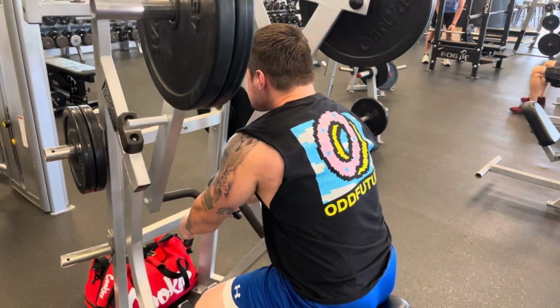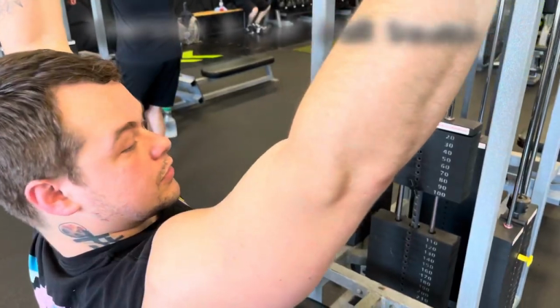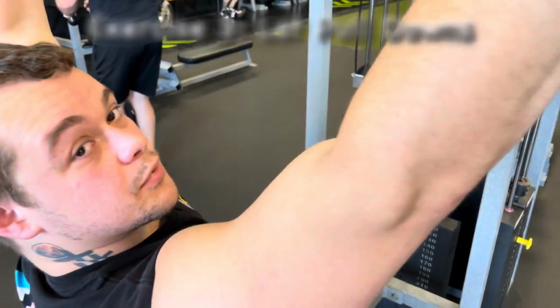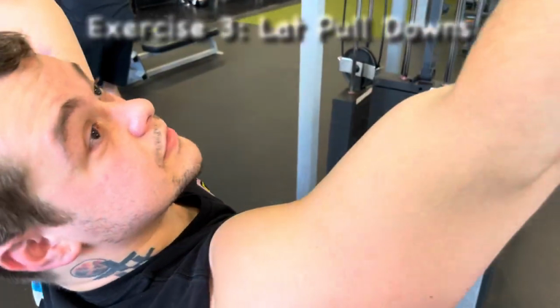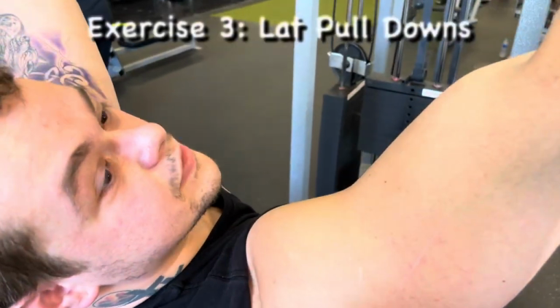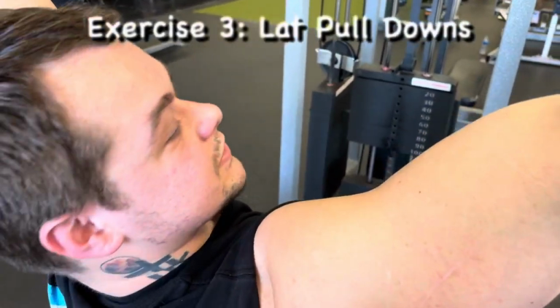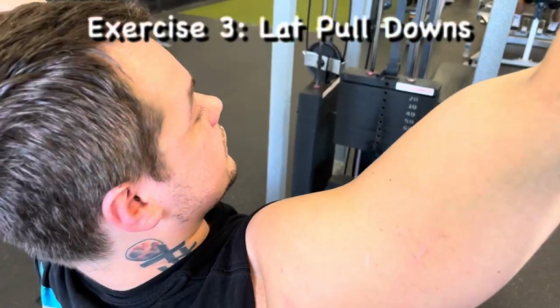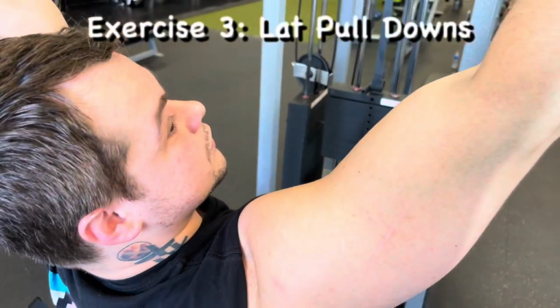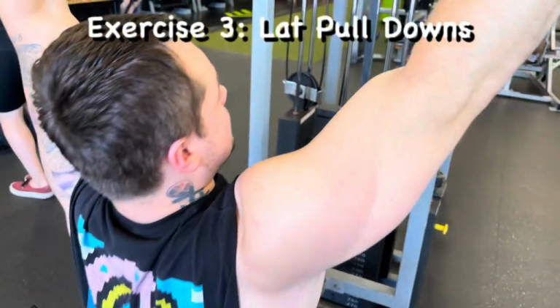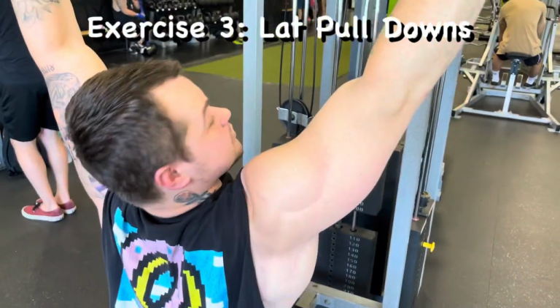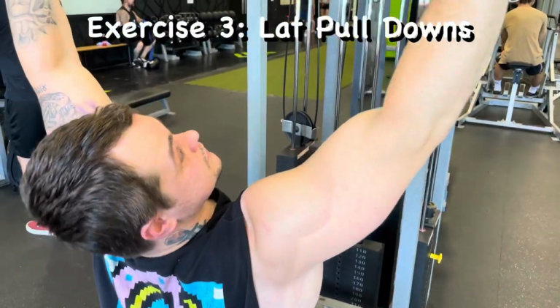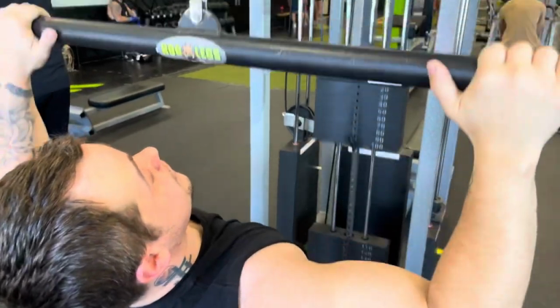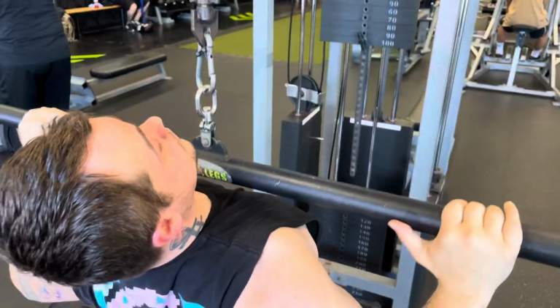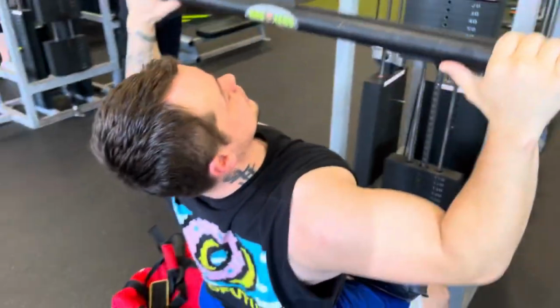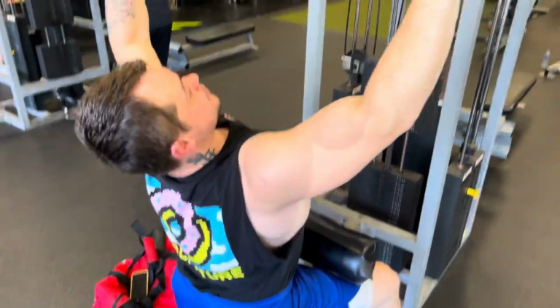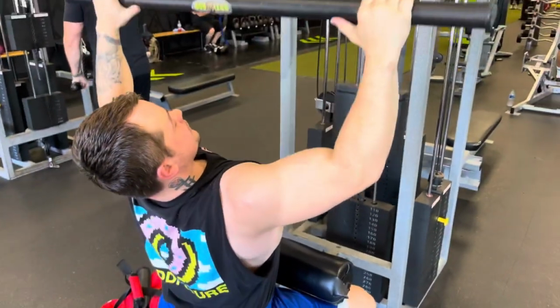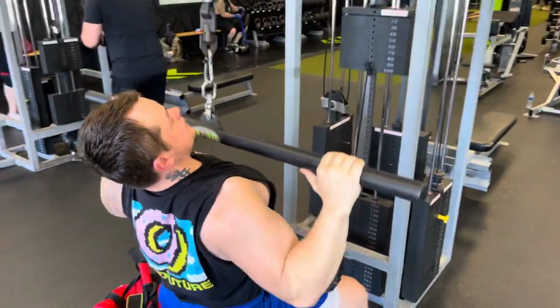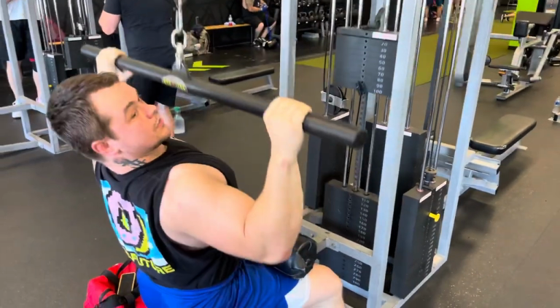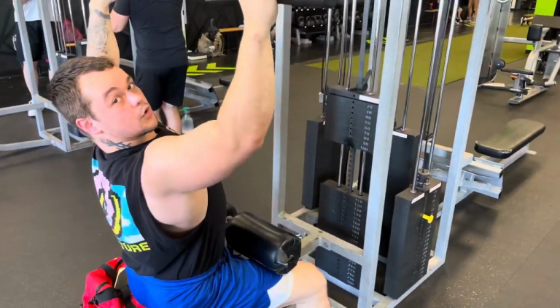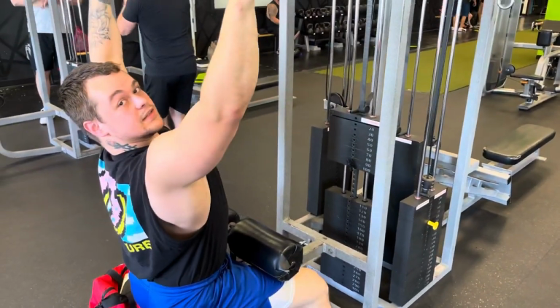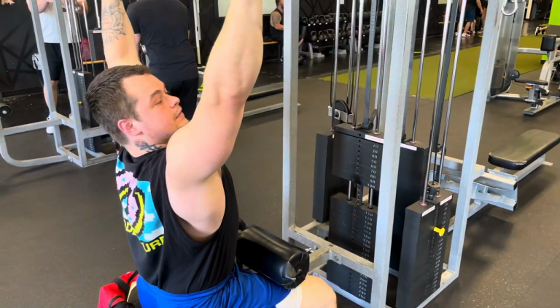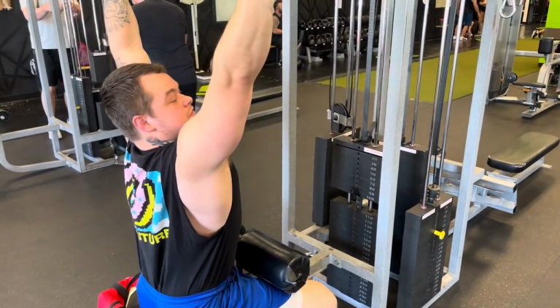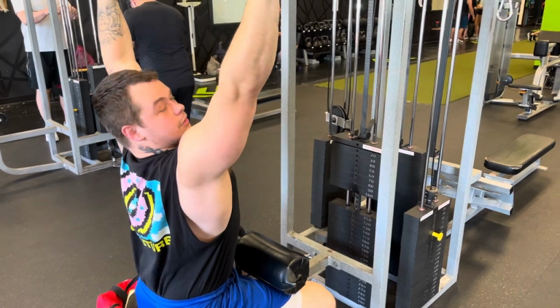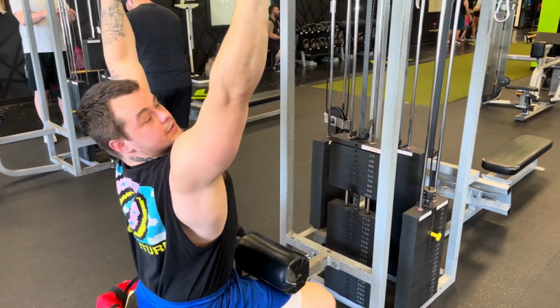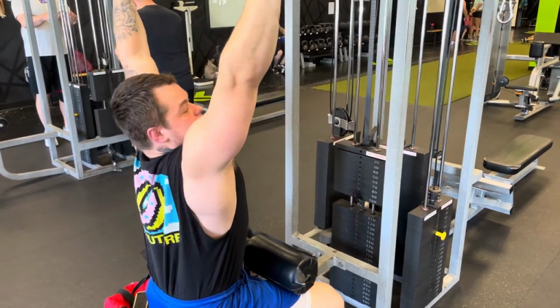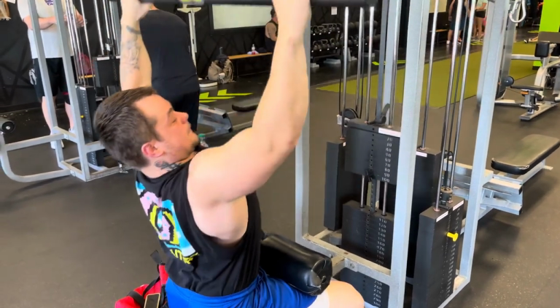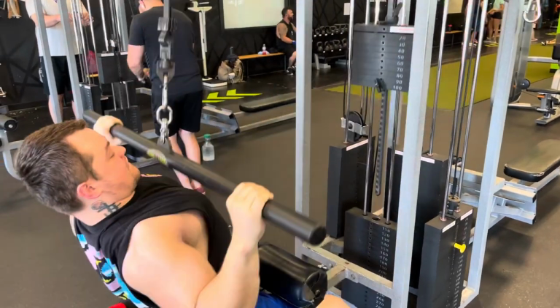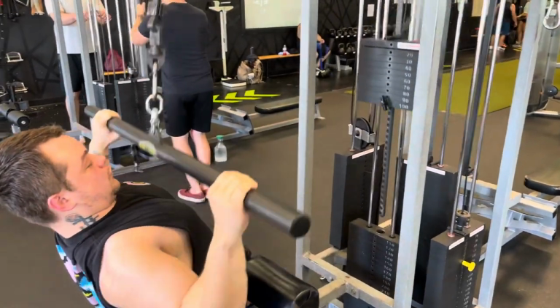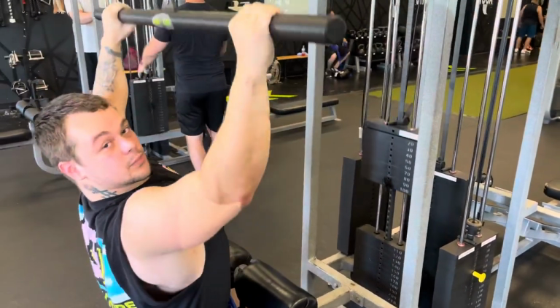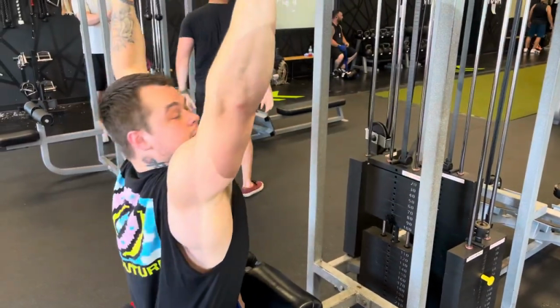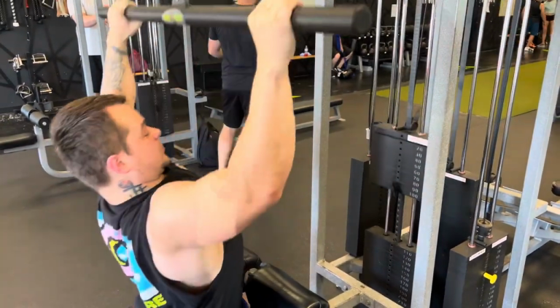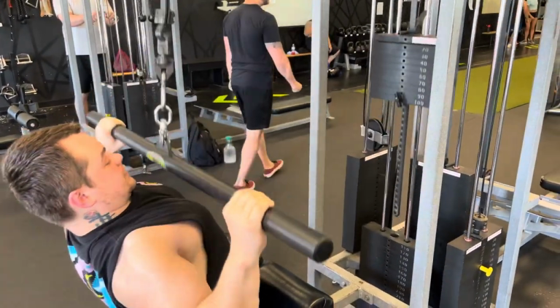And now we're on lat pulldowns. The biggest mistake I see on lat pulldowns is people sitting straight up, pulling it straight up and down like that — they're using more arms than anything. So fully overloading that back, I want a little bit of lean here.